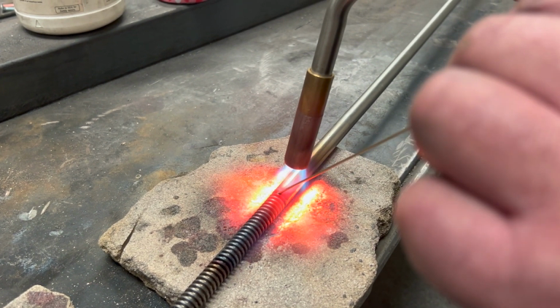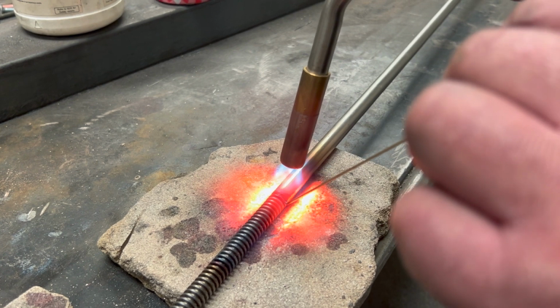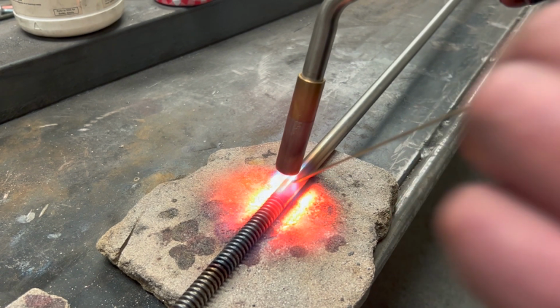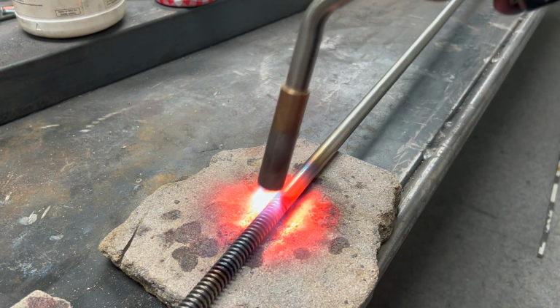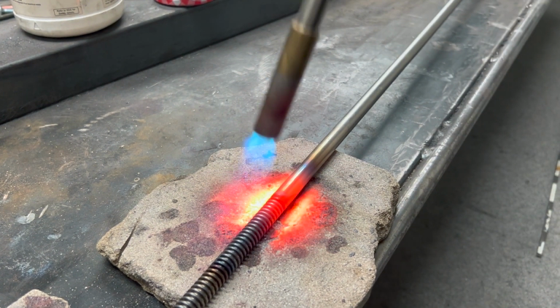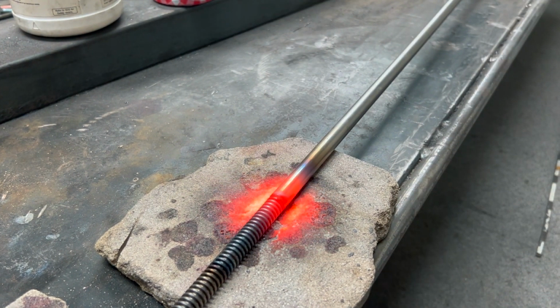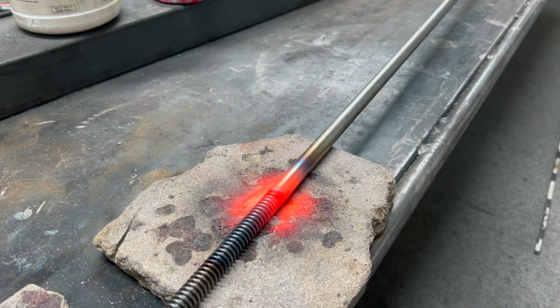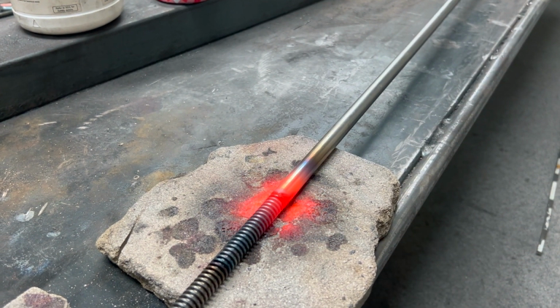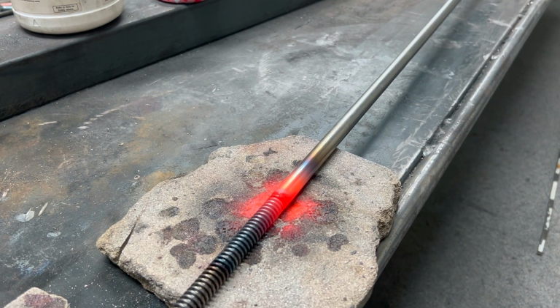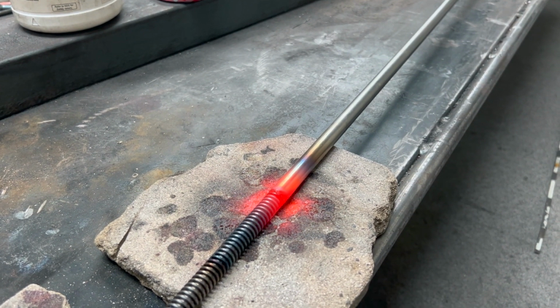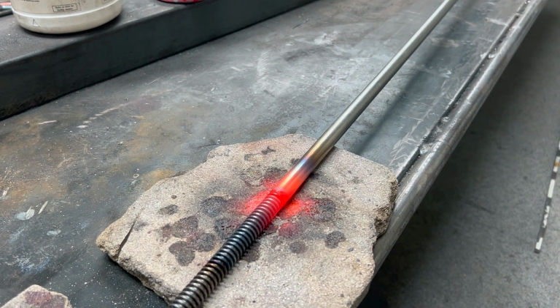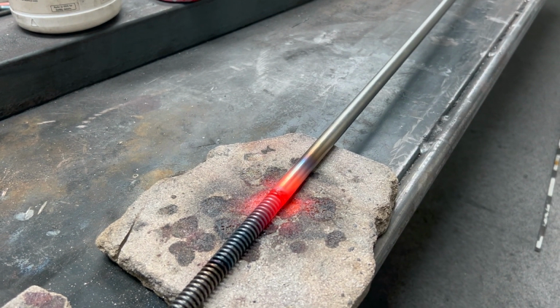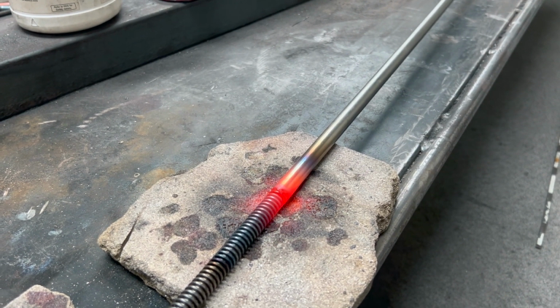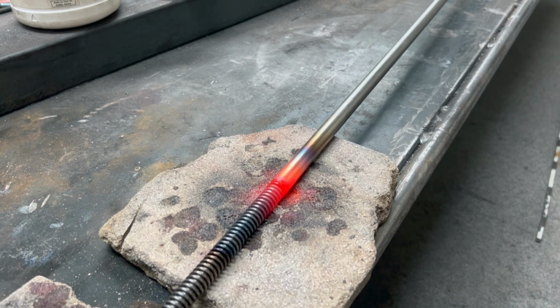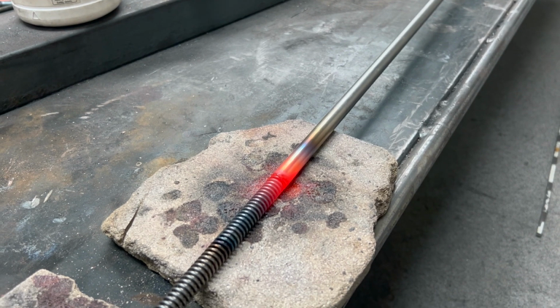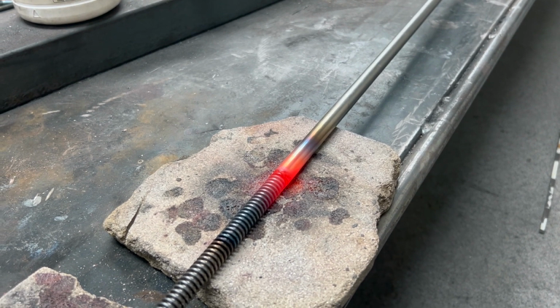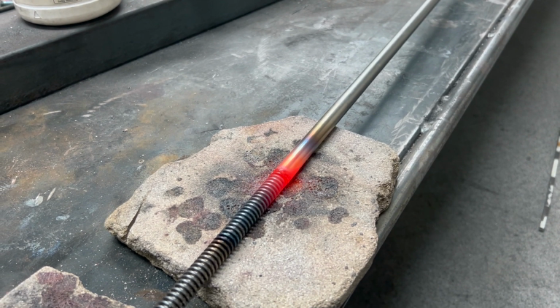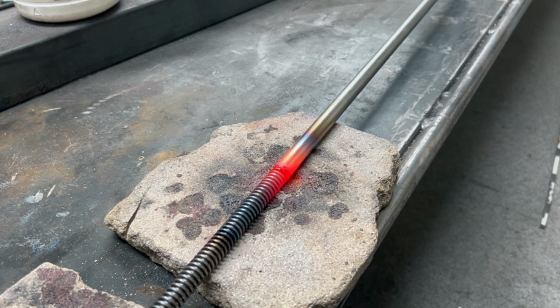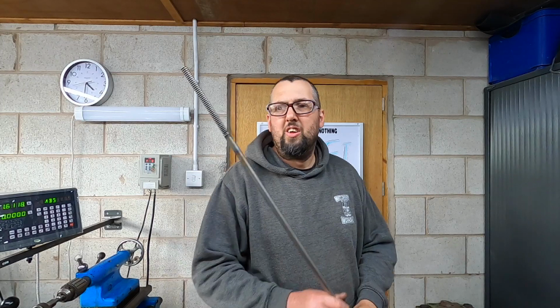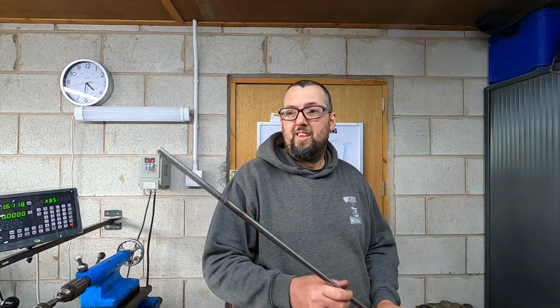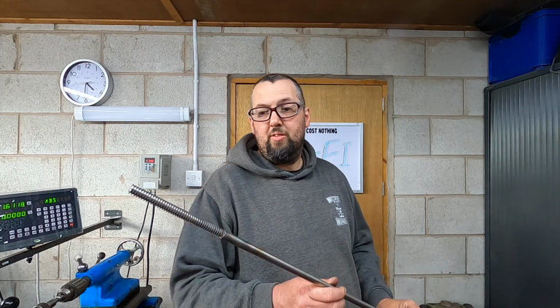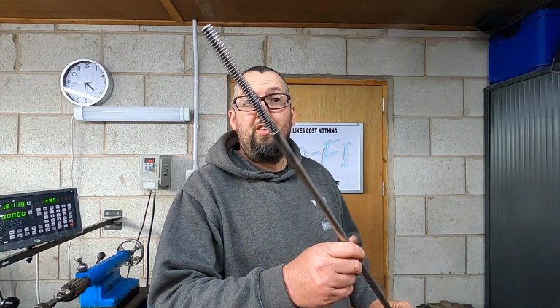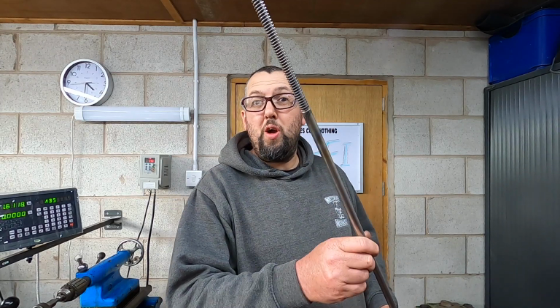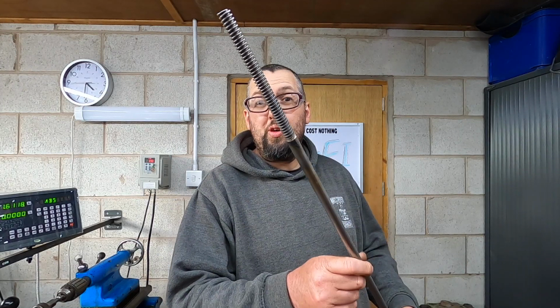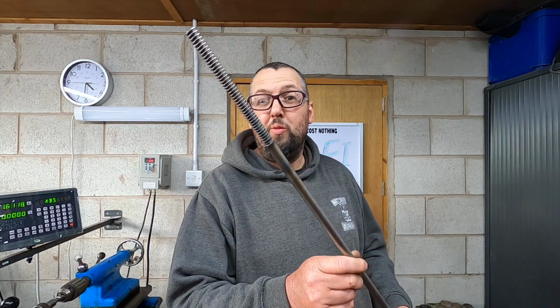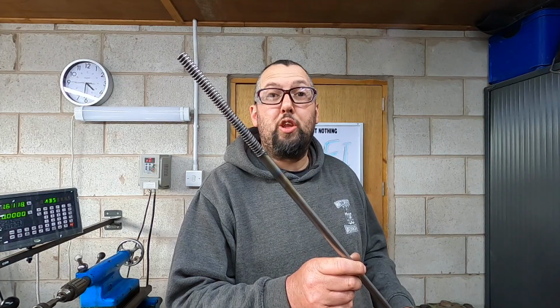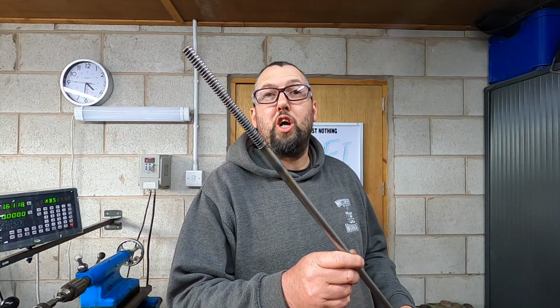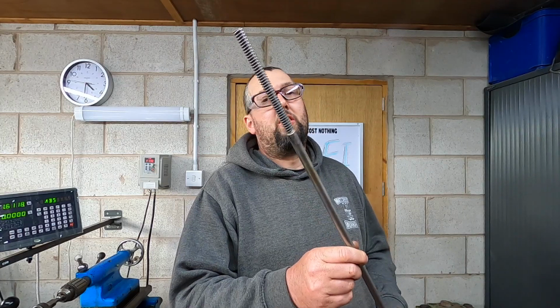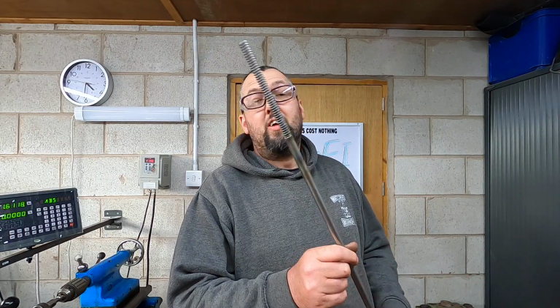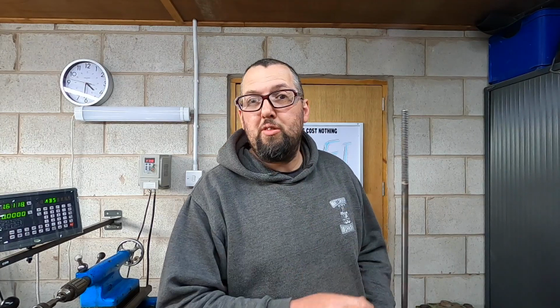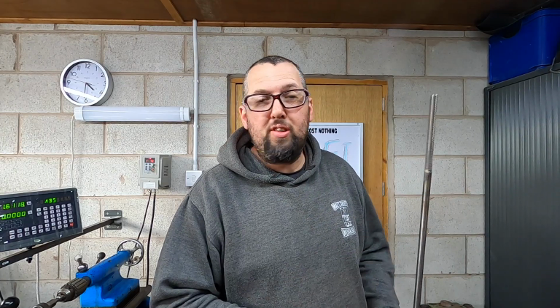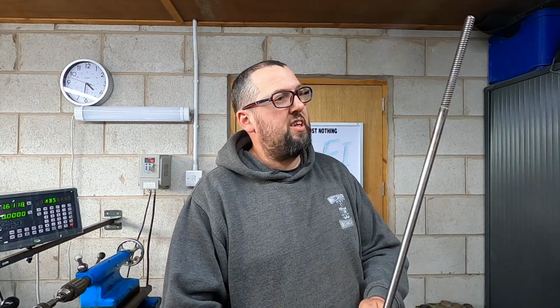And that's it — it's pretty much done. Voila, finished. Just let it cool. There we are, we're done. We're back at the workshop. That was a bit interesting, wasn't it?